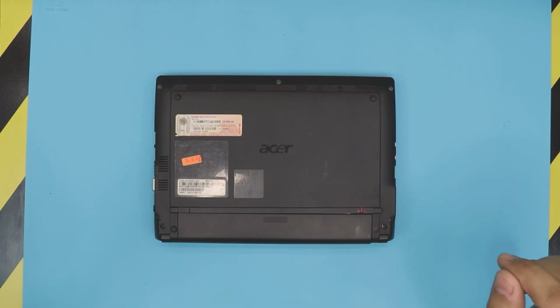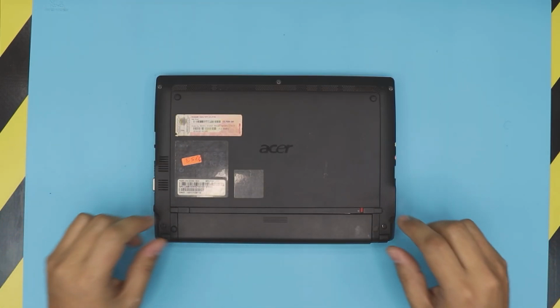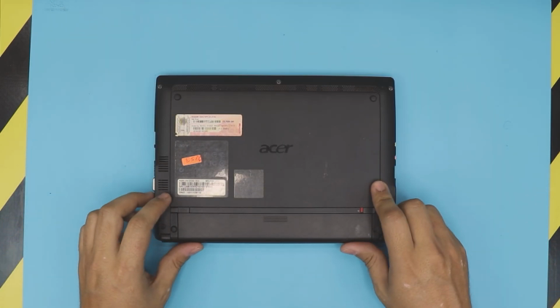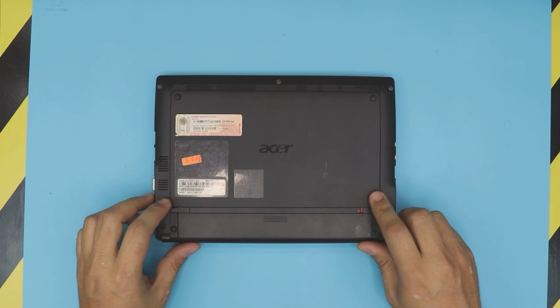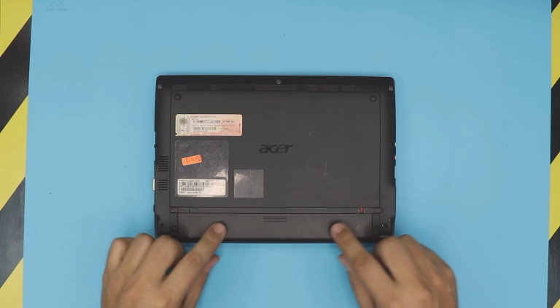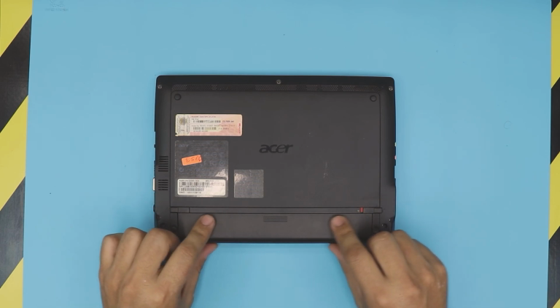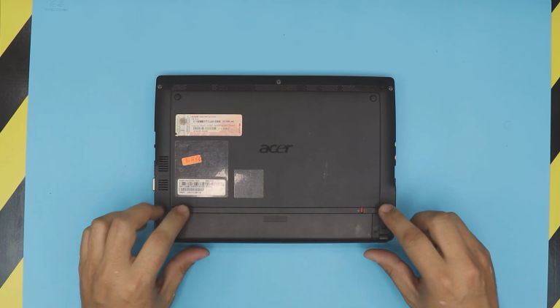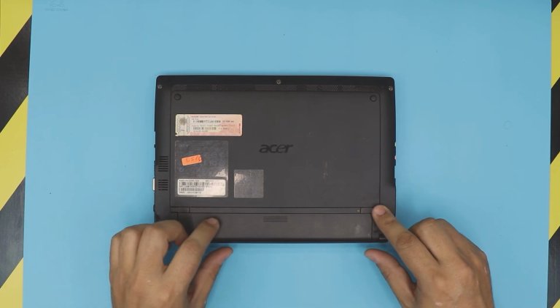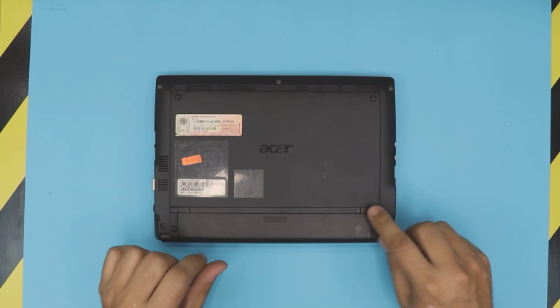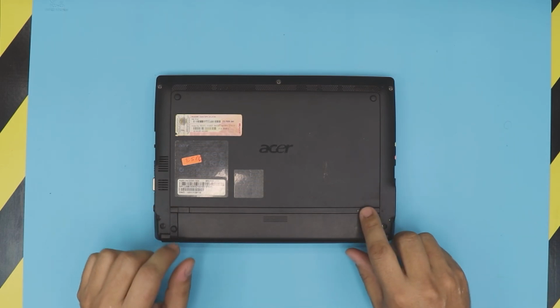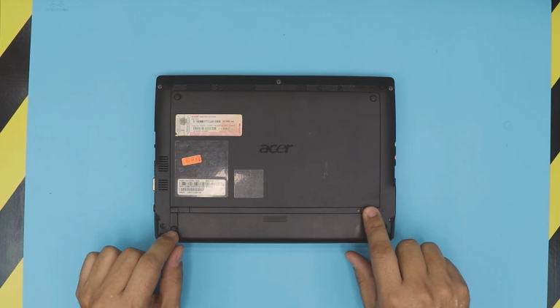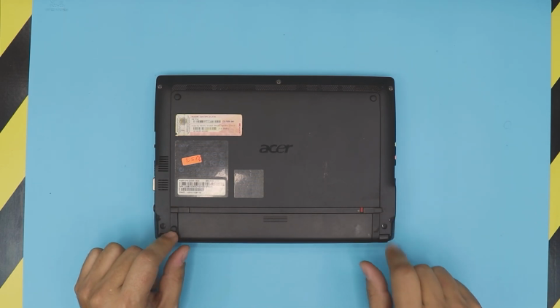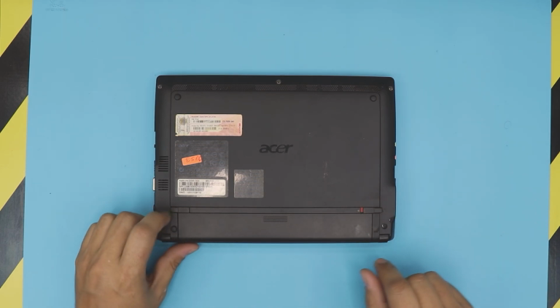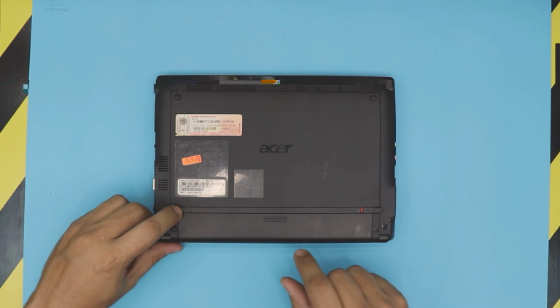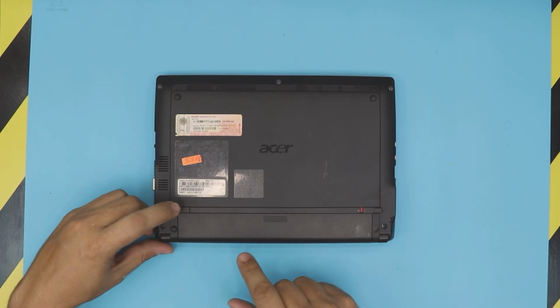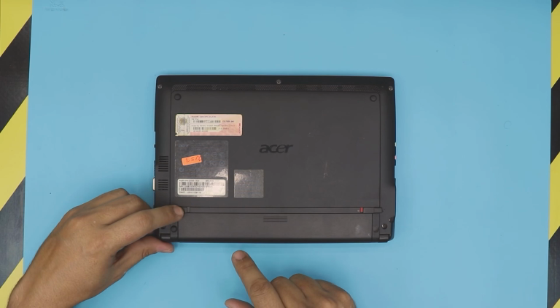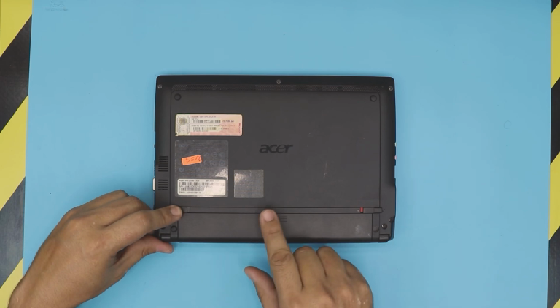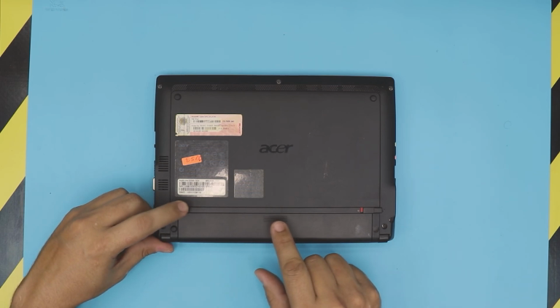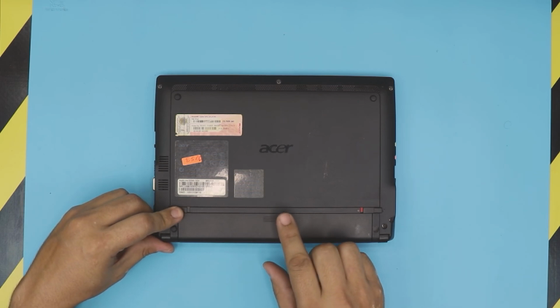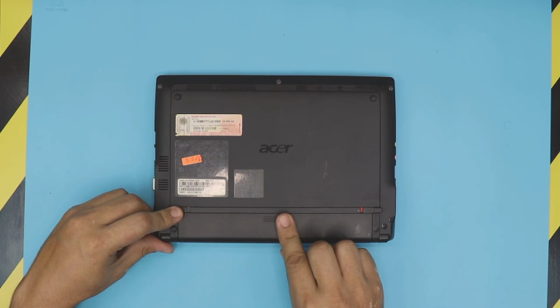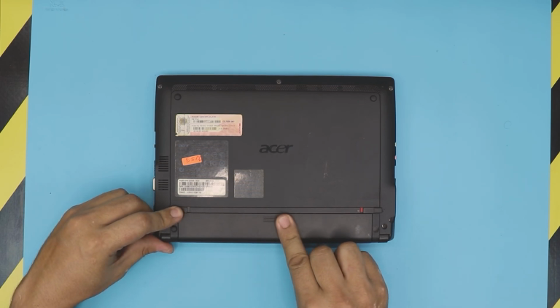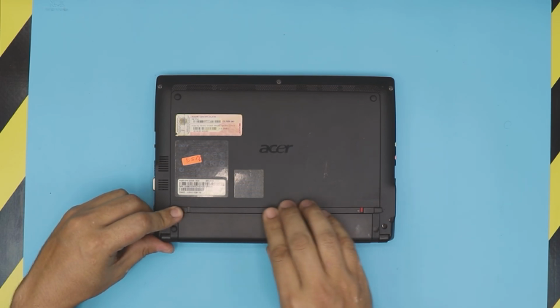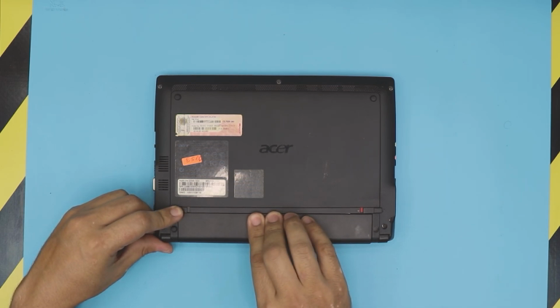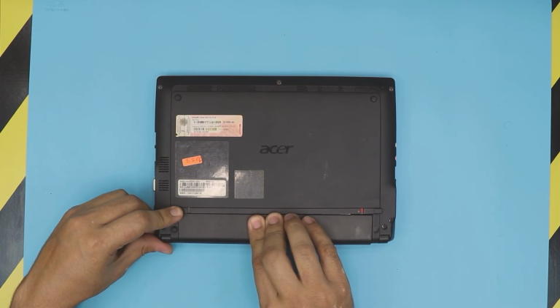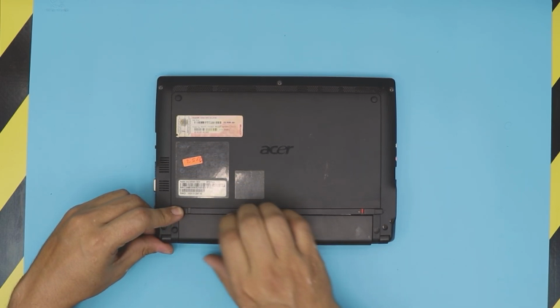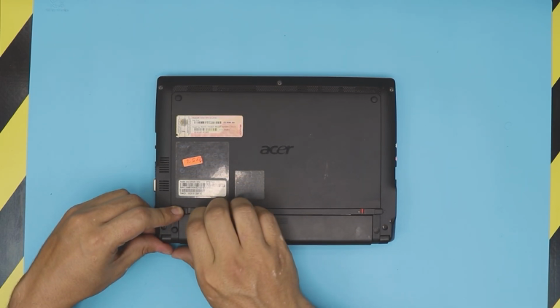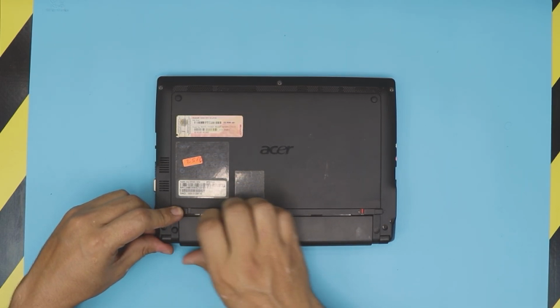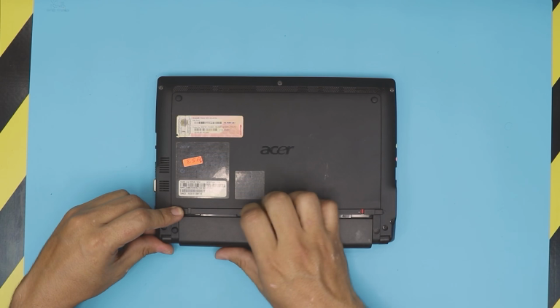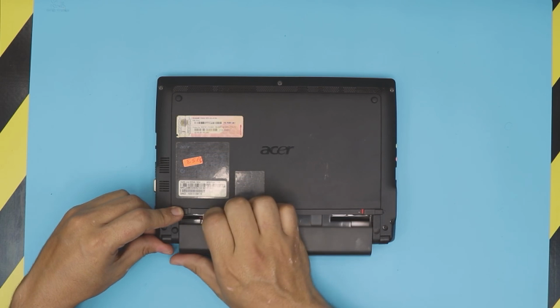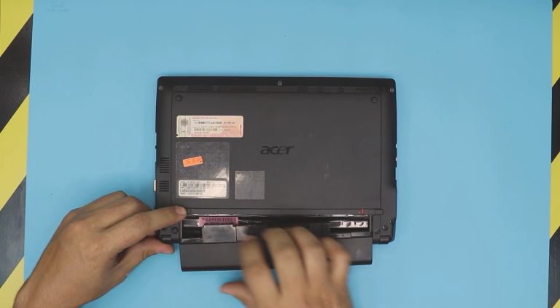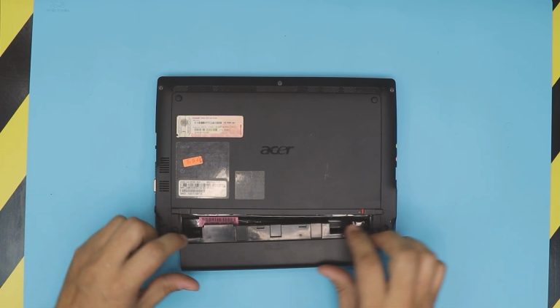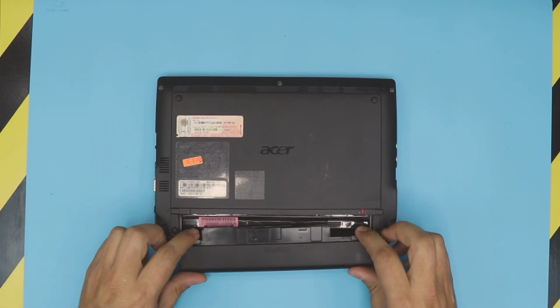First thing first, you want to flip it over and remove the battery by pulling one trigger to one side and holding the other trigger to the other side, then pulling the battery backwards — just like that.